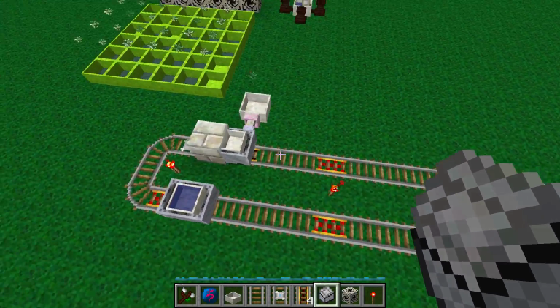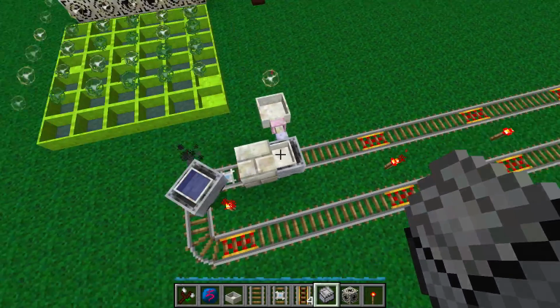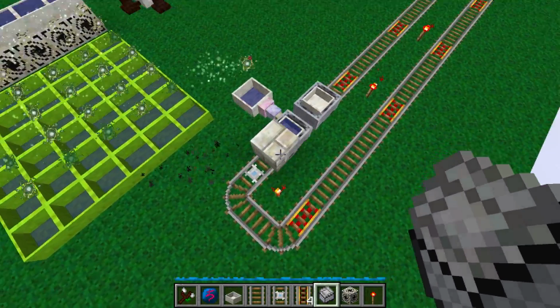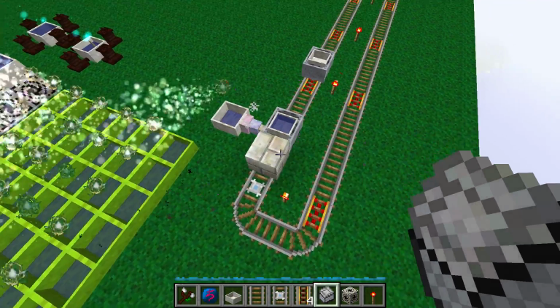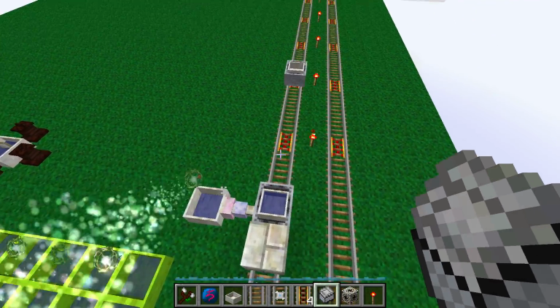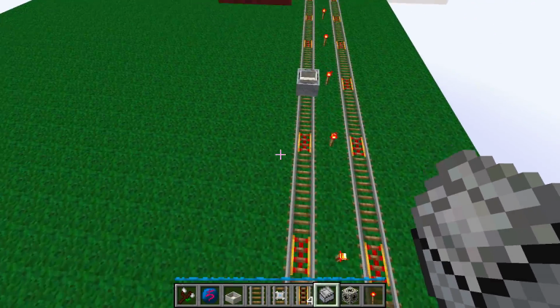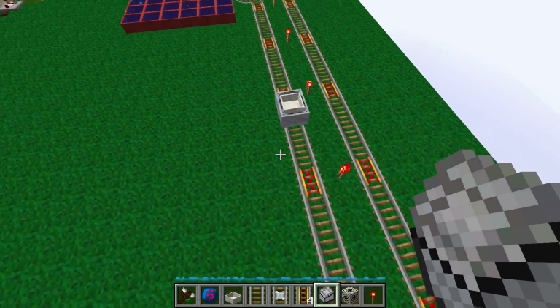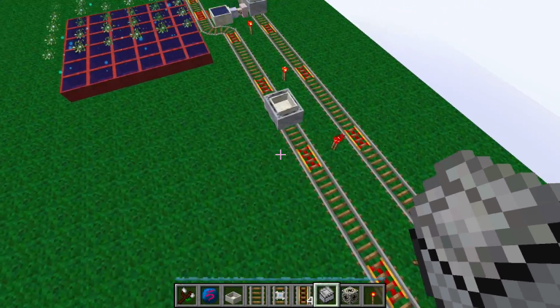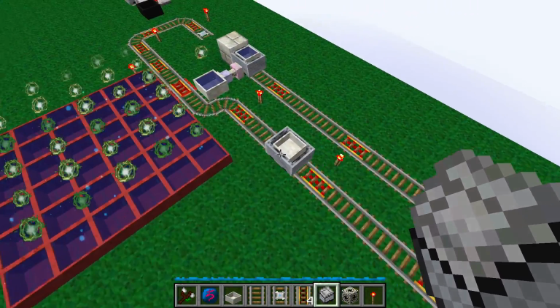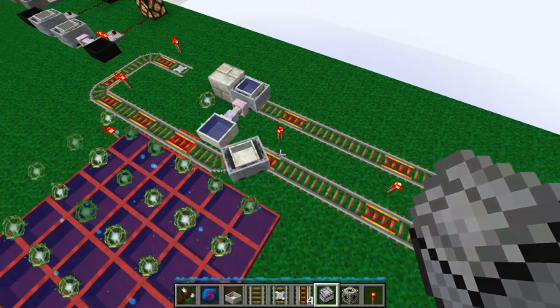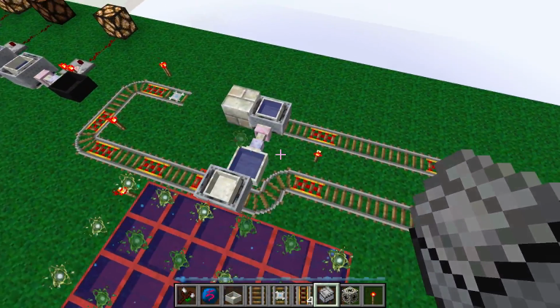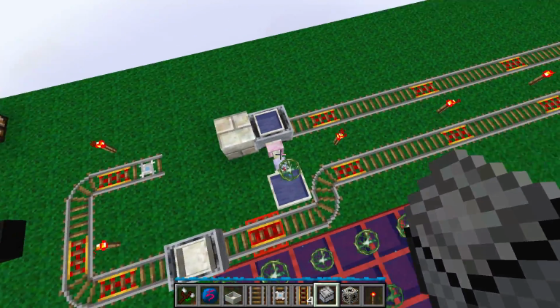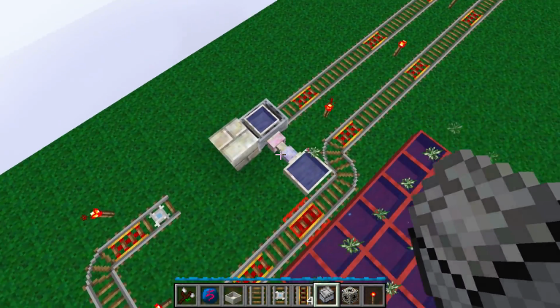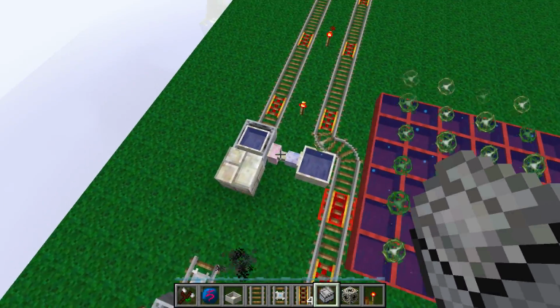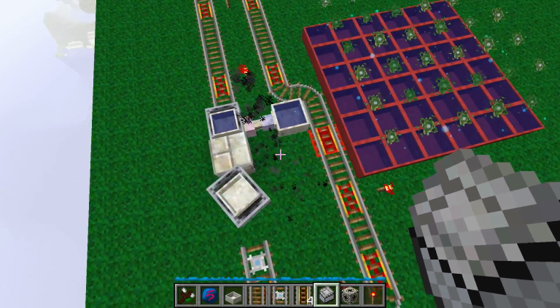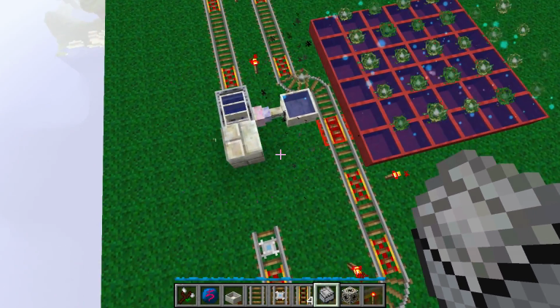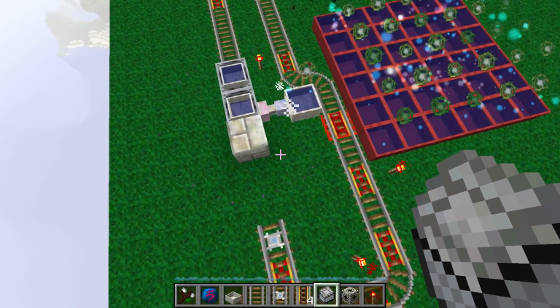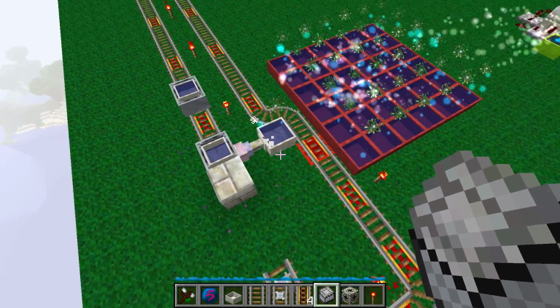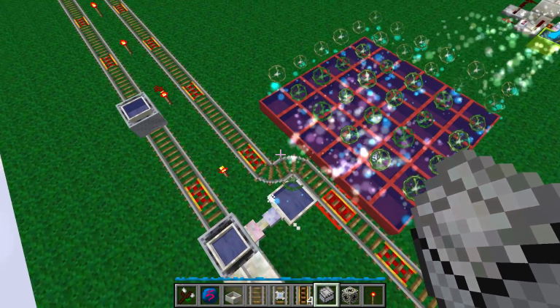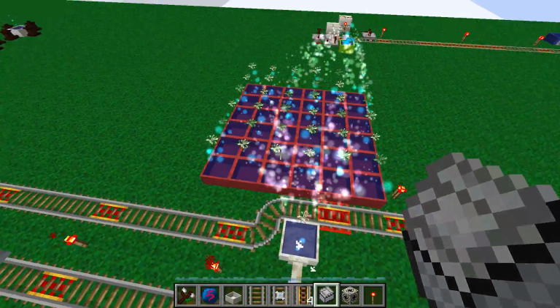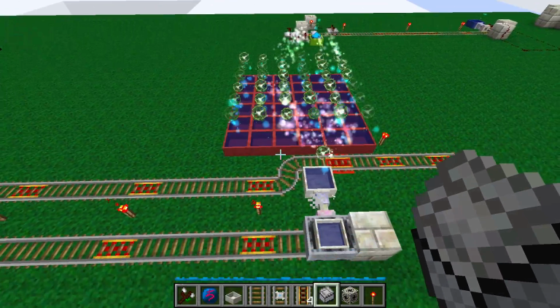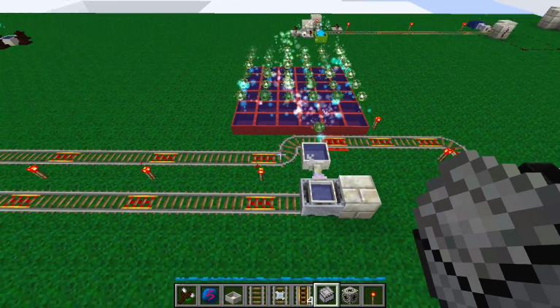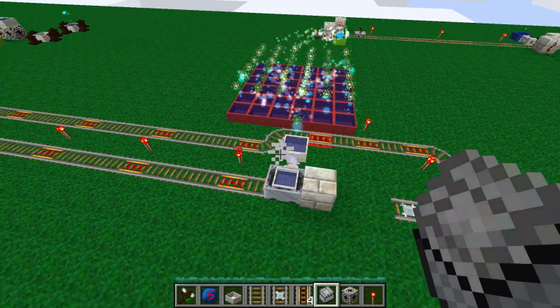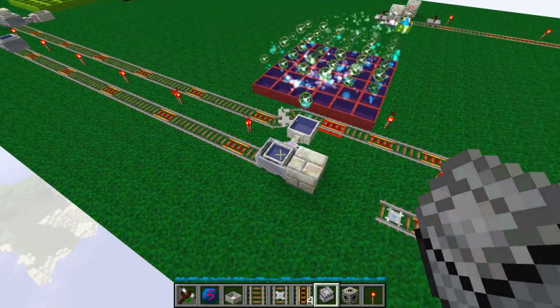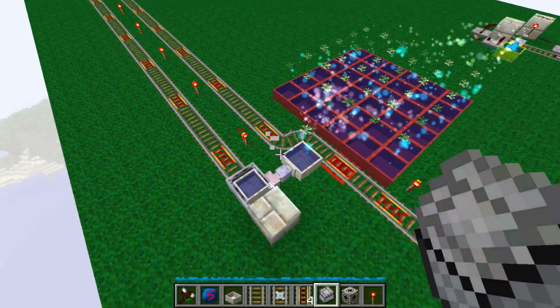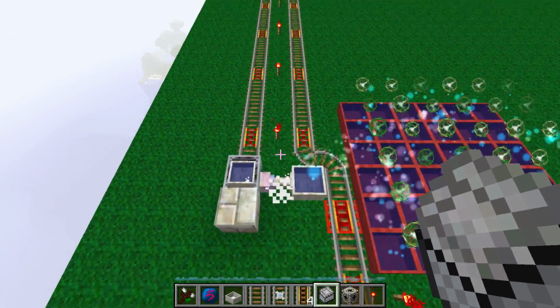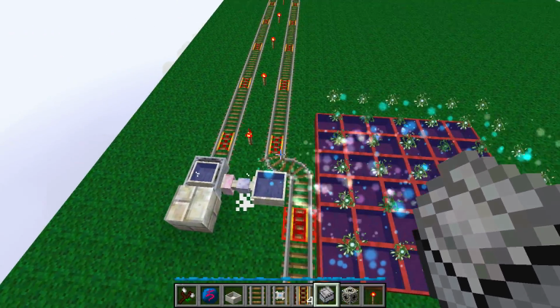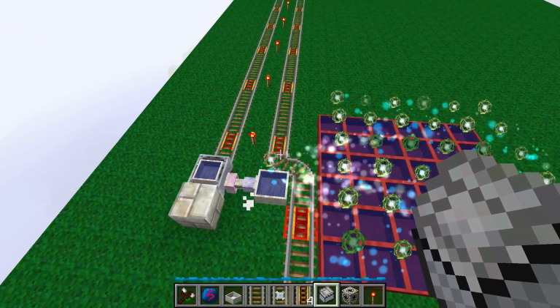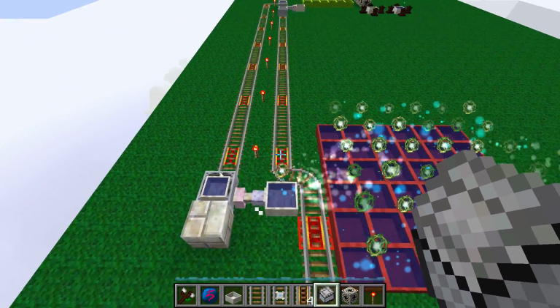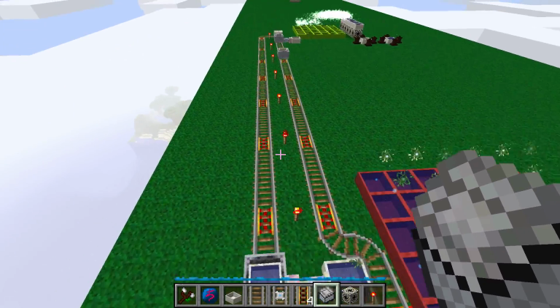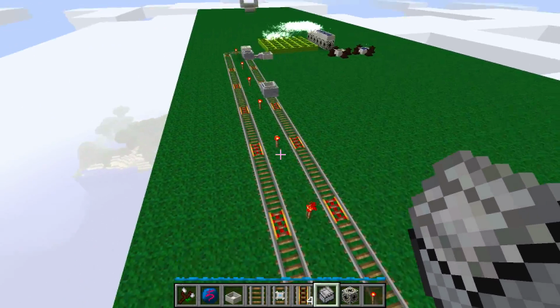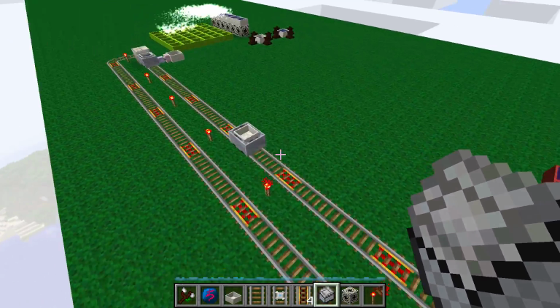It should come down here and push the minecart out of the way, and the process will repeat itself. This is how you transport tons of mana very, very quickly.